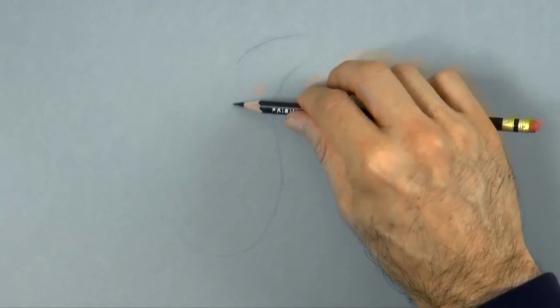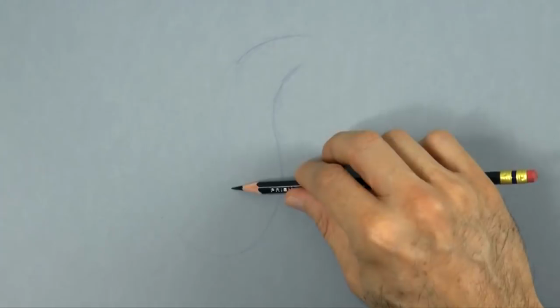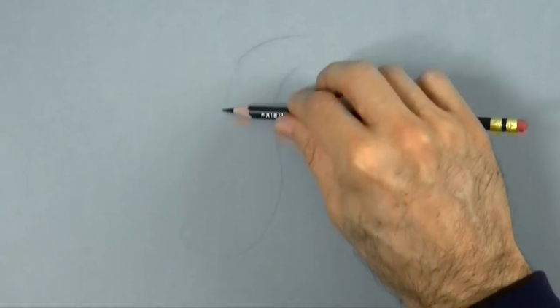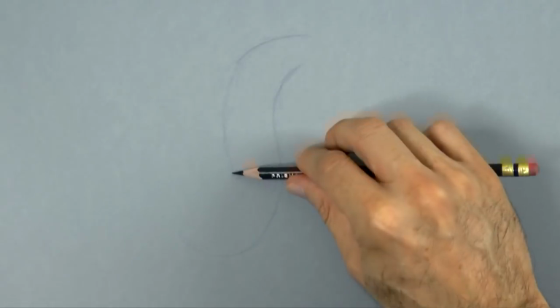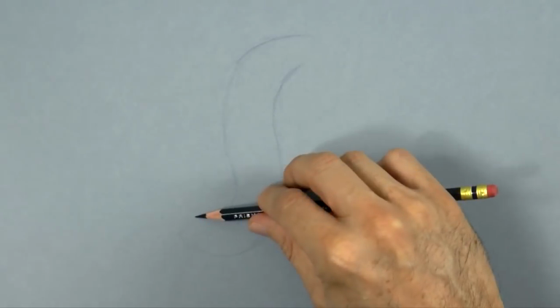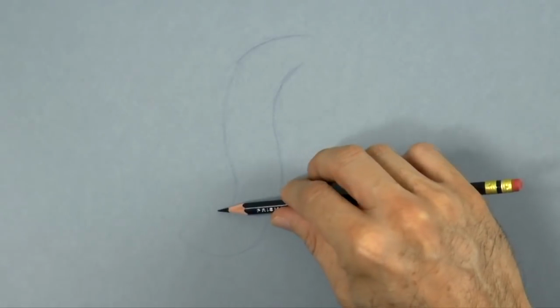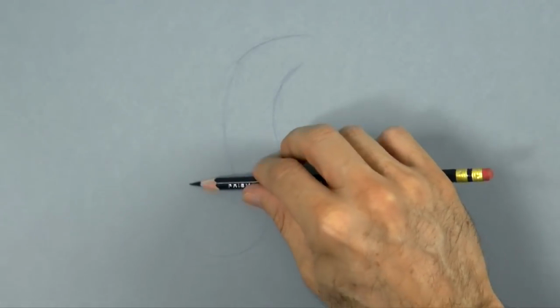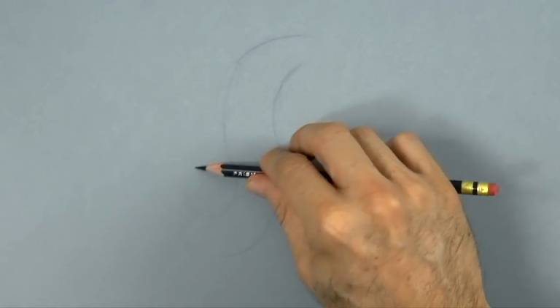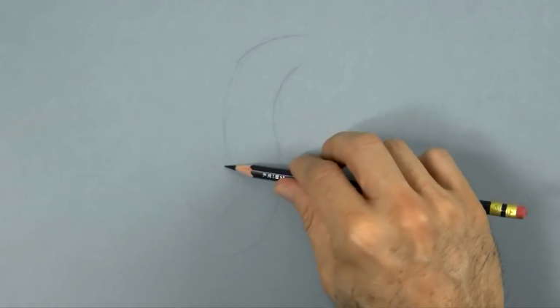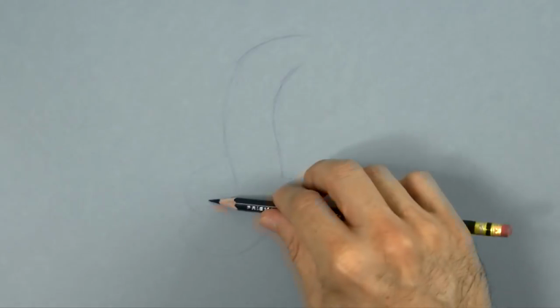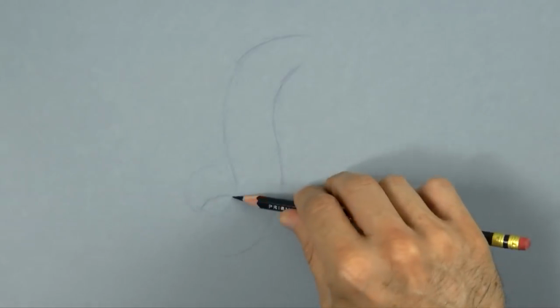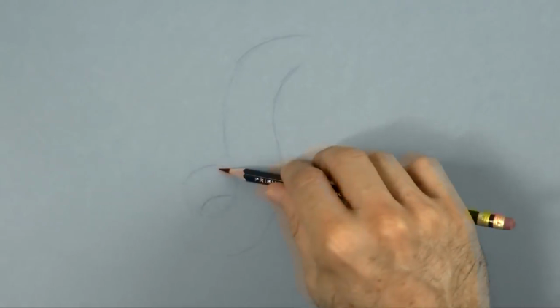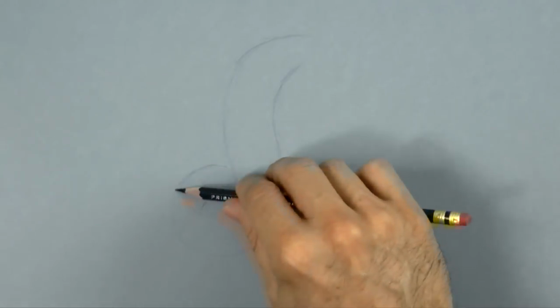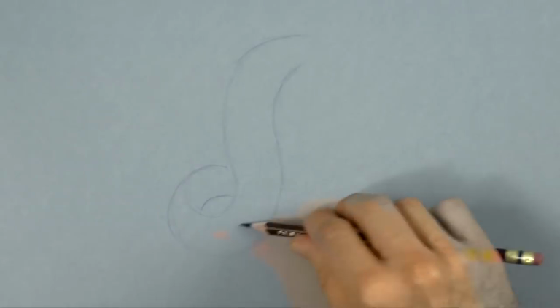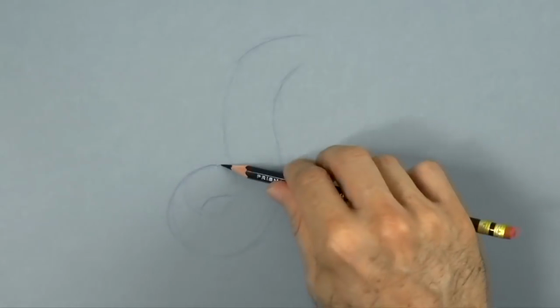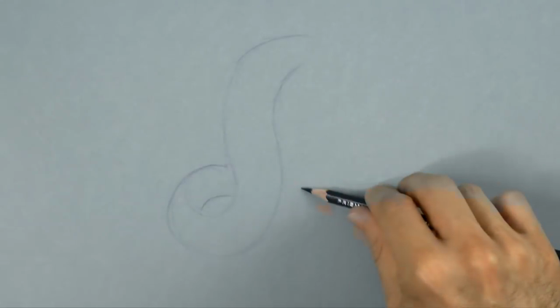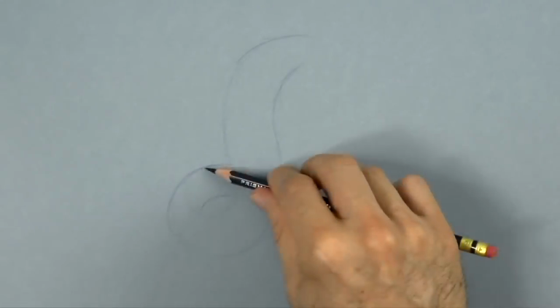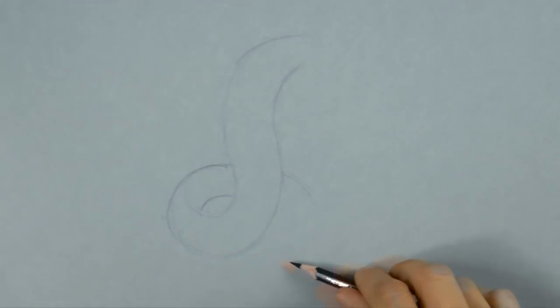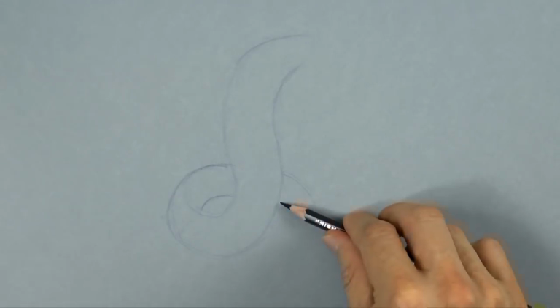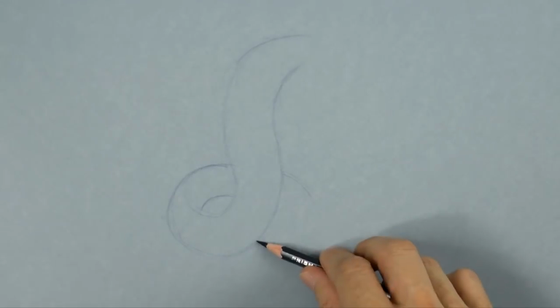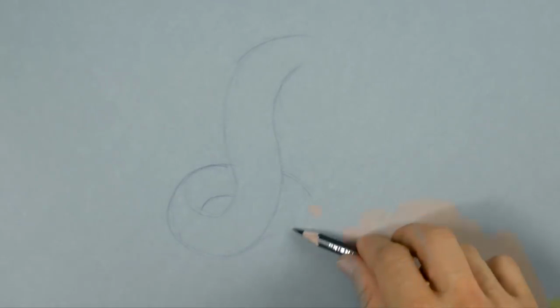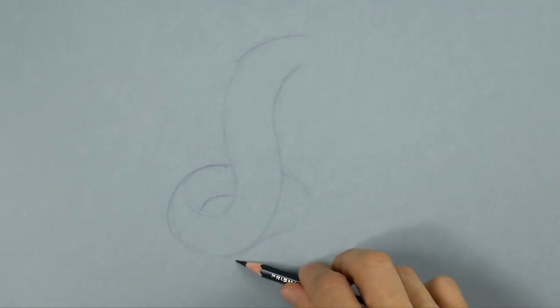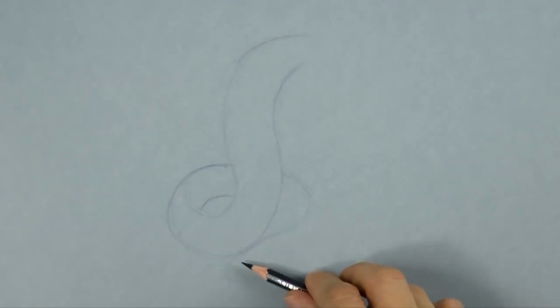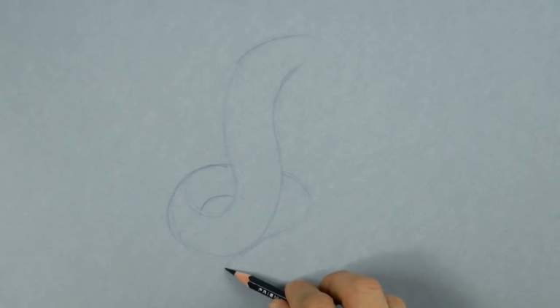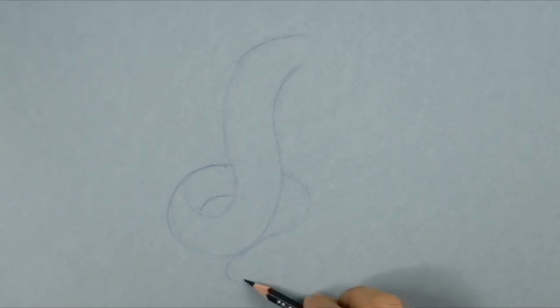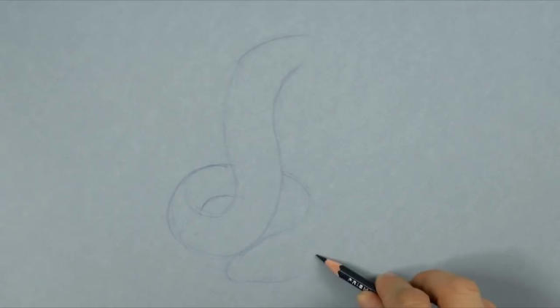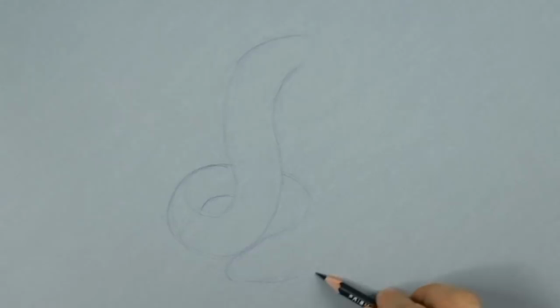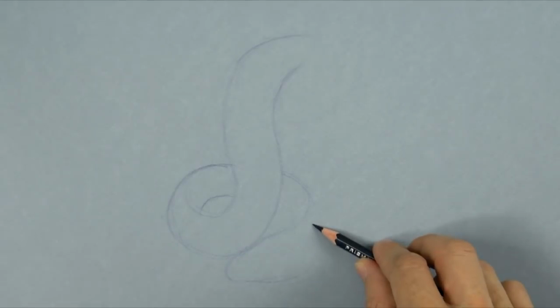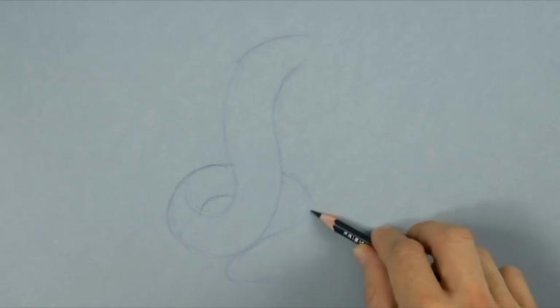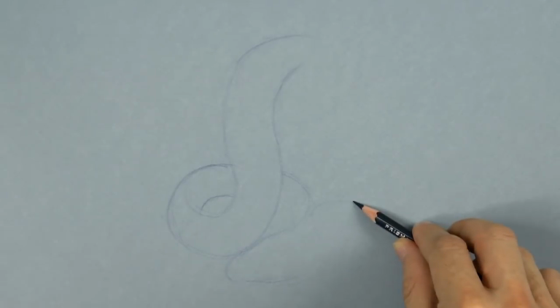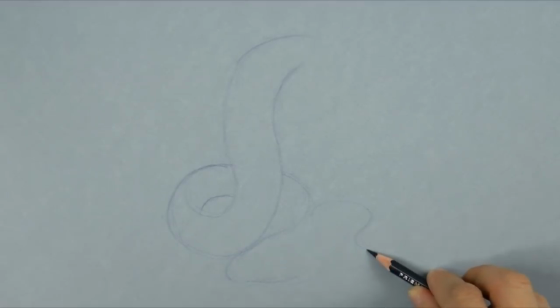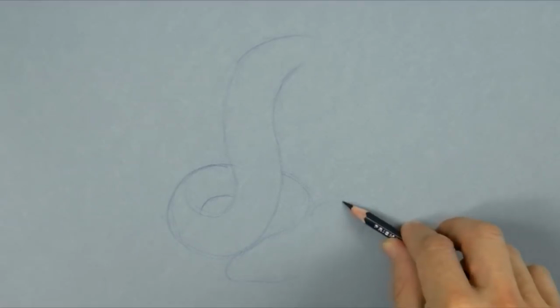Making an S sort of shape and then a curl, like so. Remember that oriental dragons are more snake-like and less like a lizard.